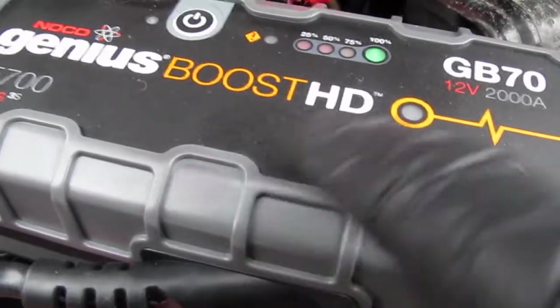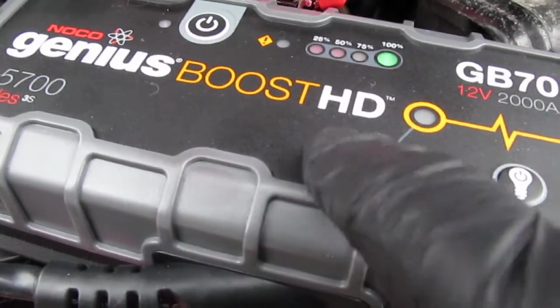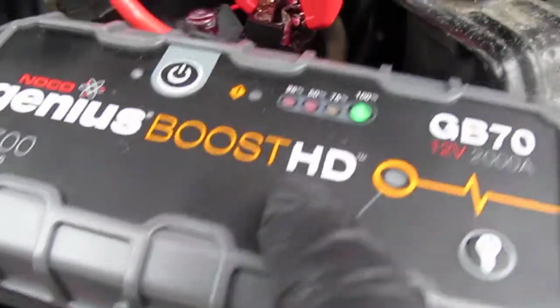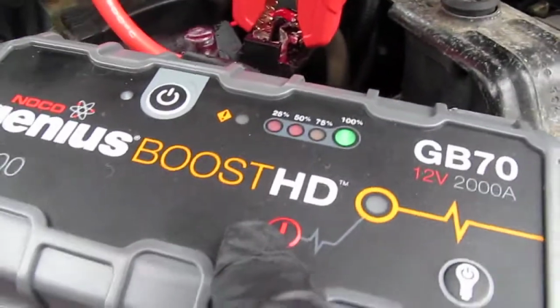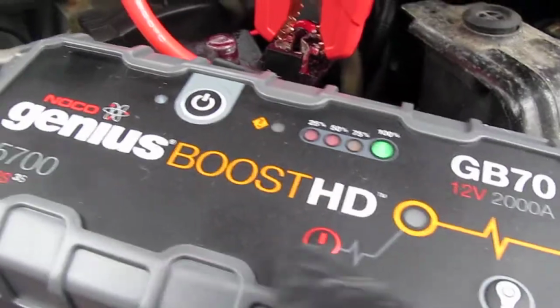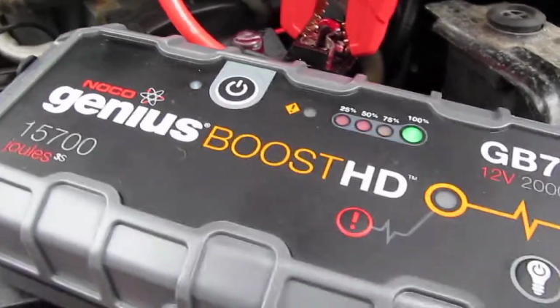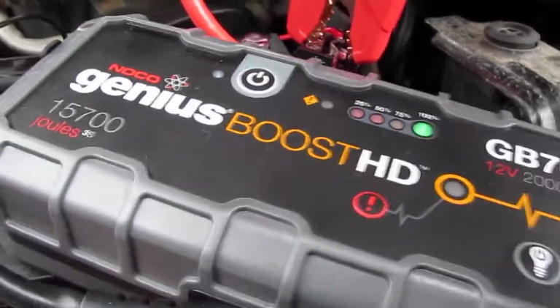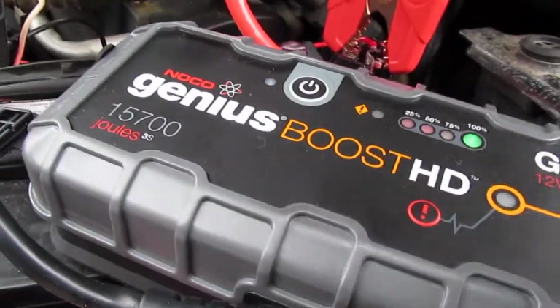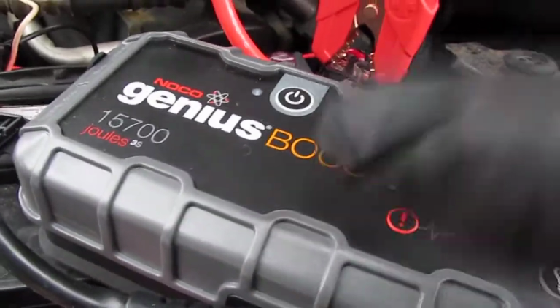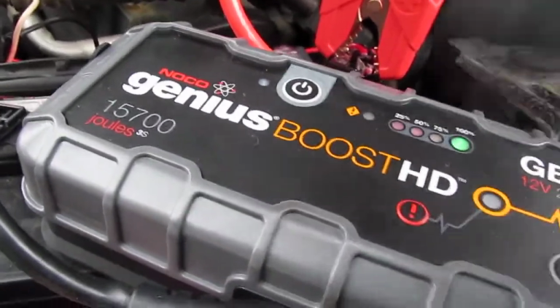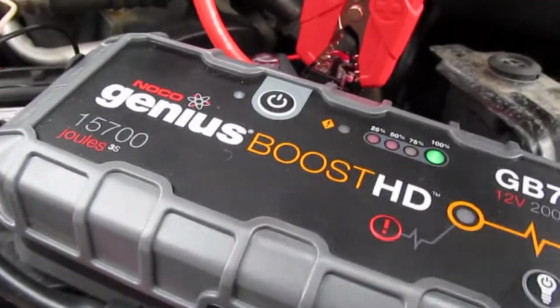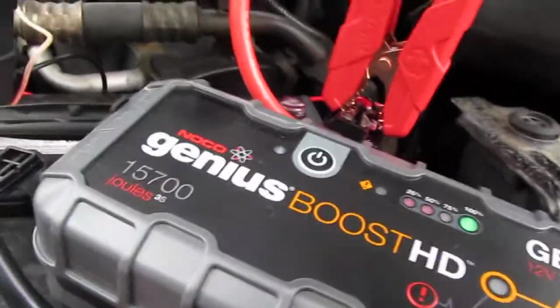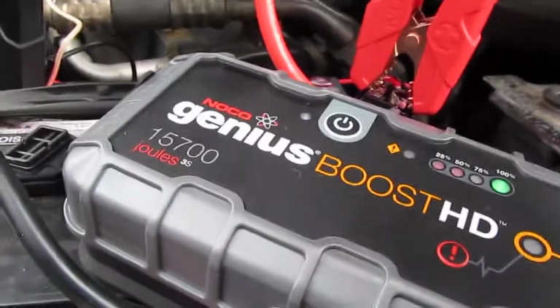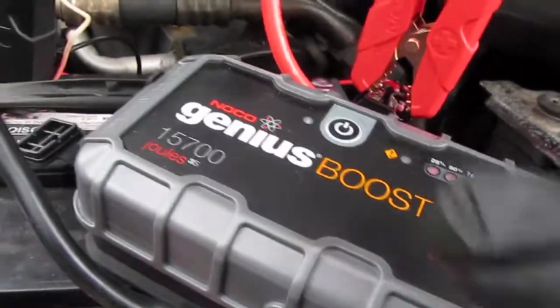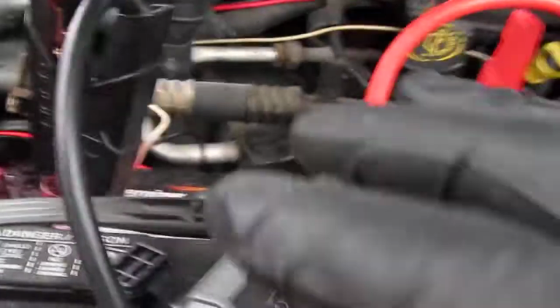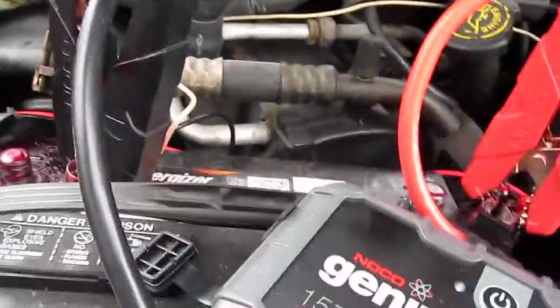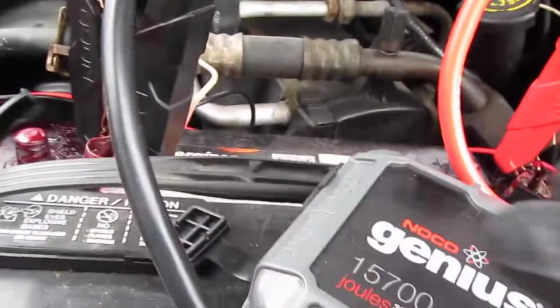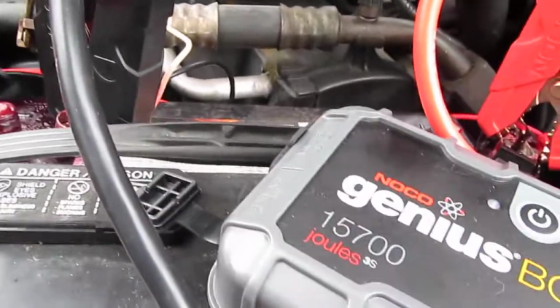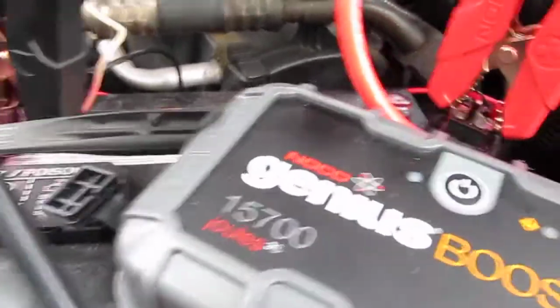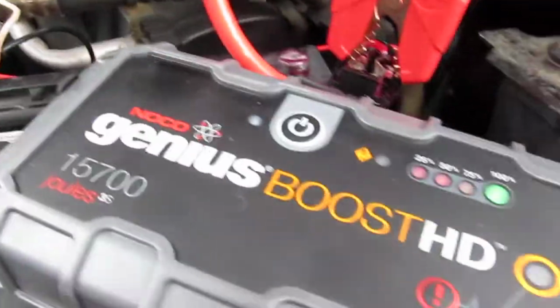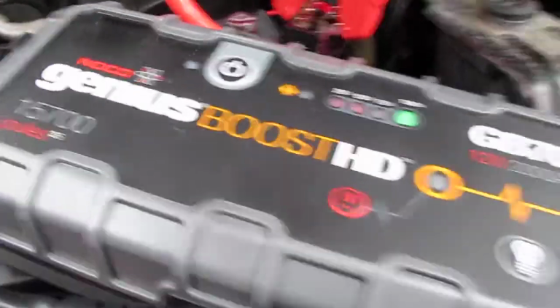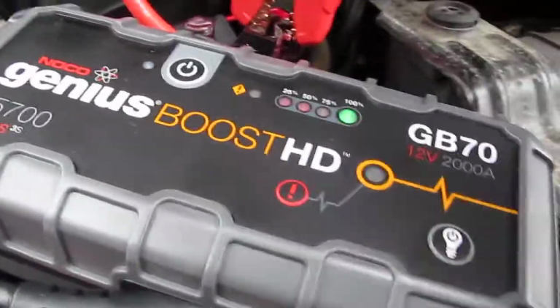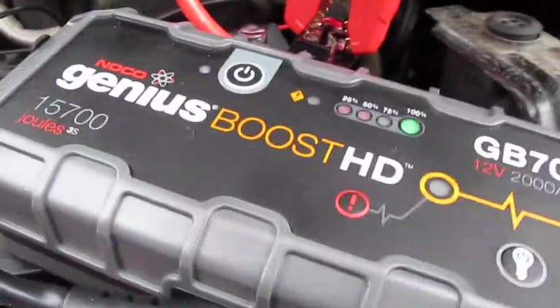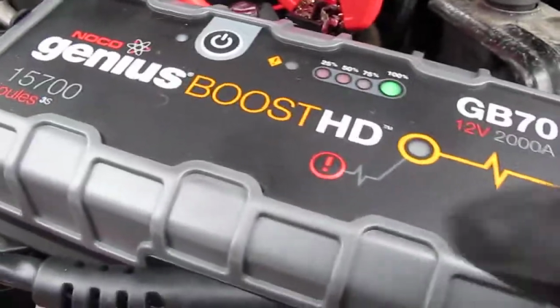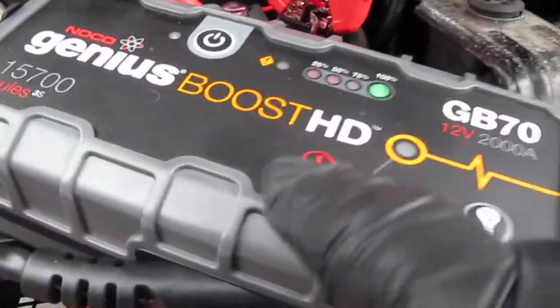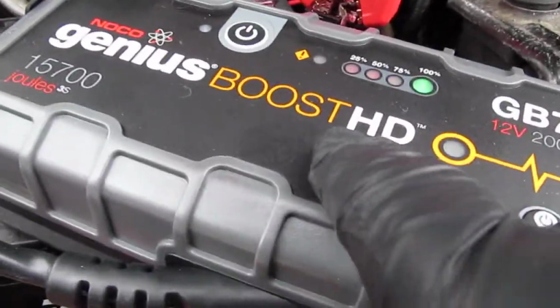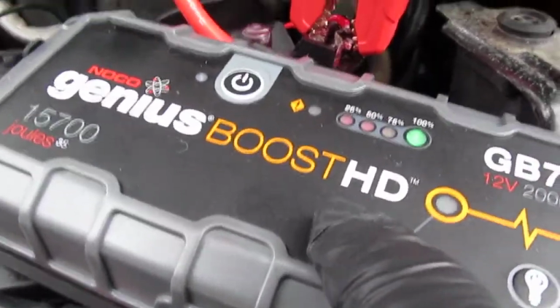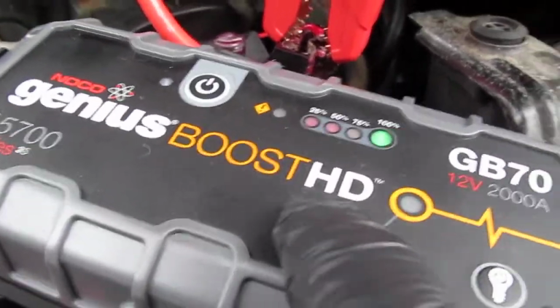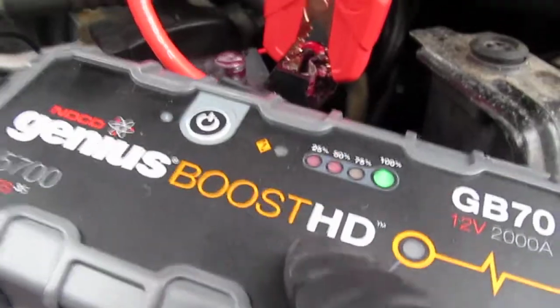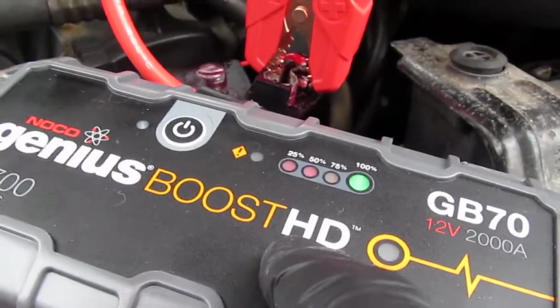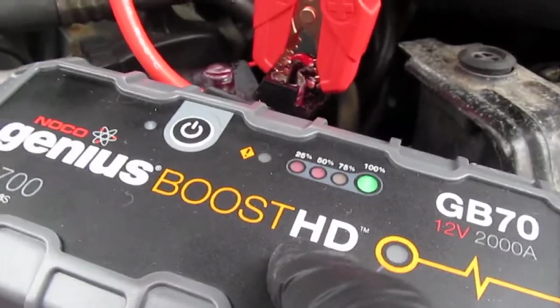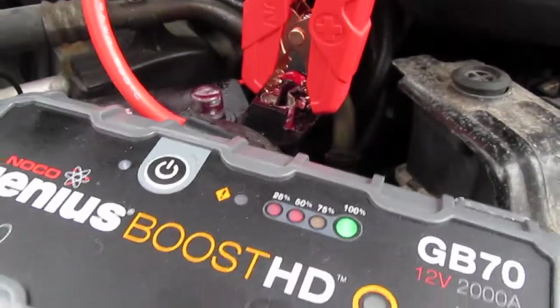I'm going to put it on override because if you have a battery that's below two volts, it's not going to recognize it. And obviously there's no battery on it right now because I disconnected it — this is a good battery. So we'll put it on override for three seconds.